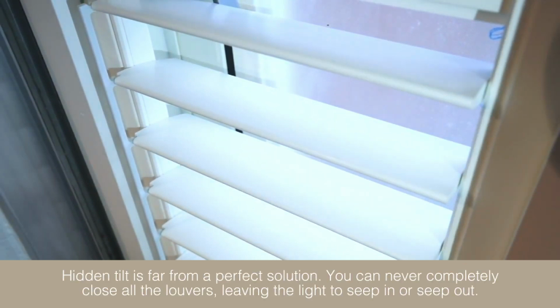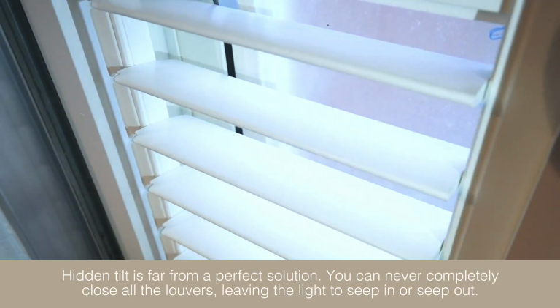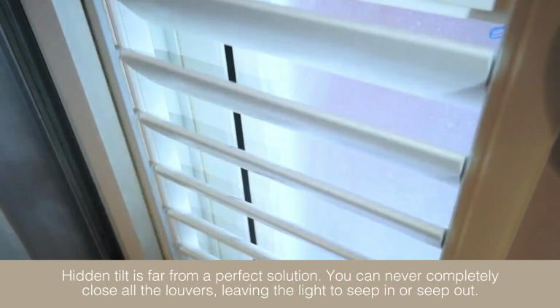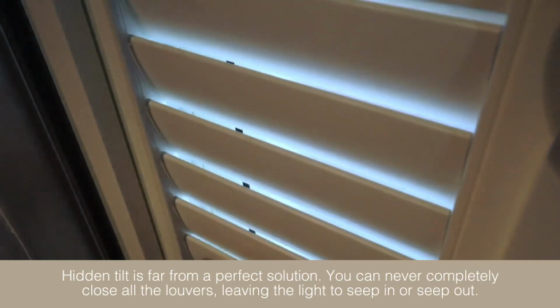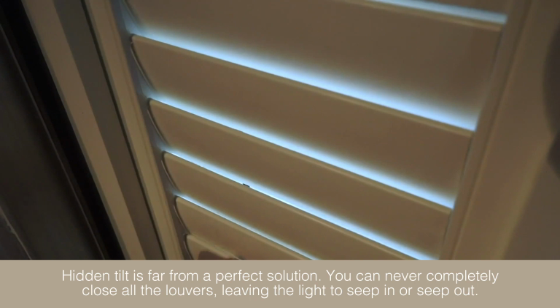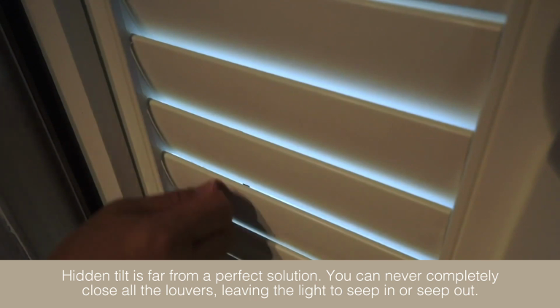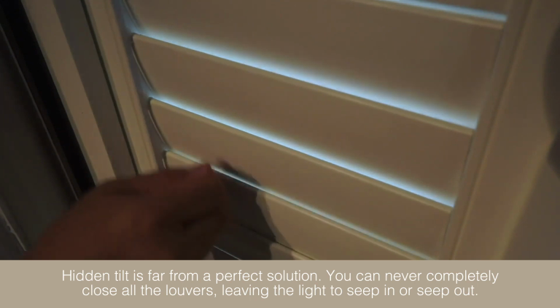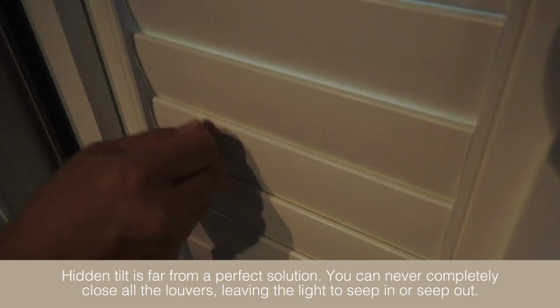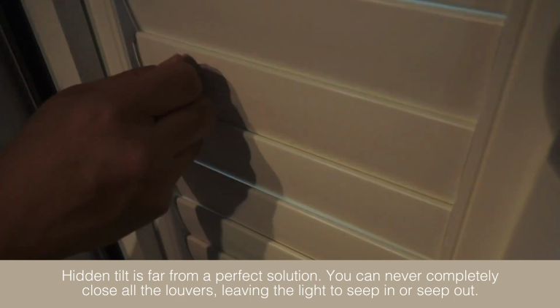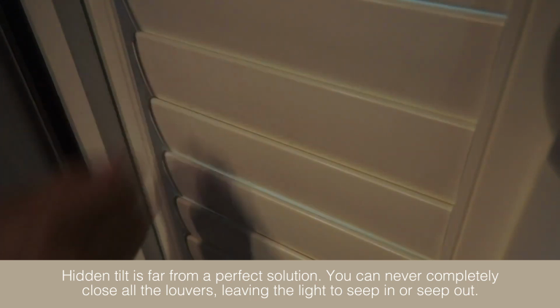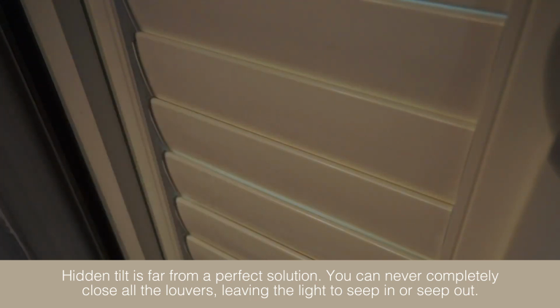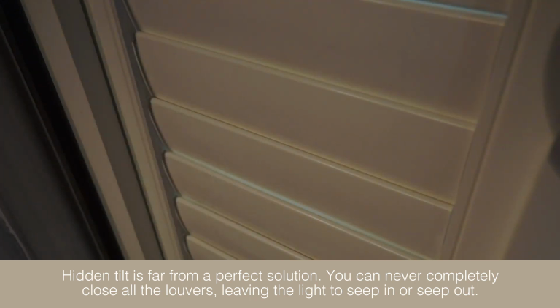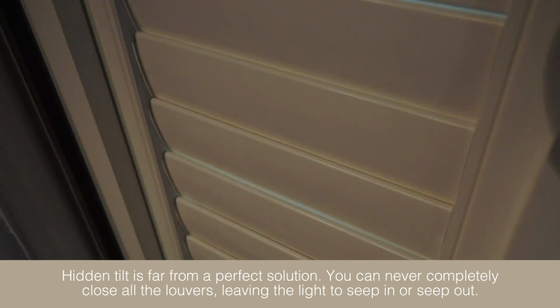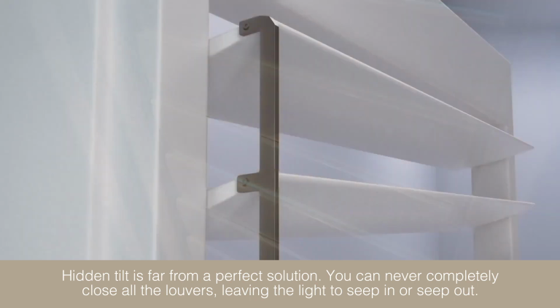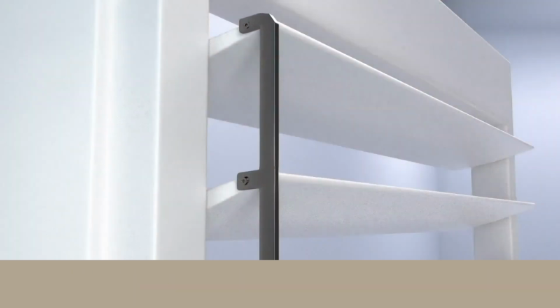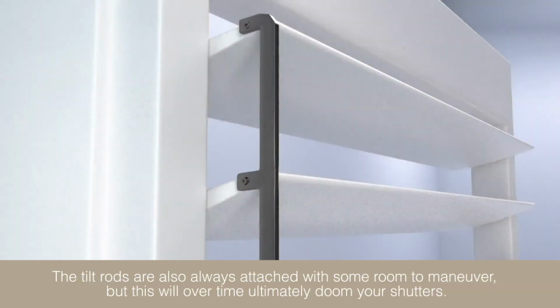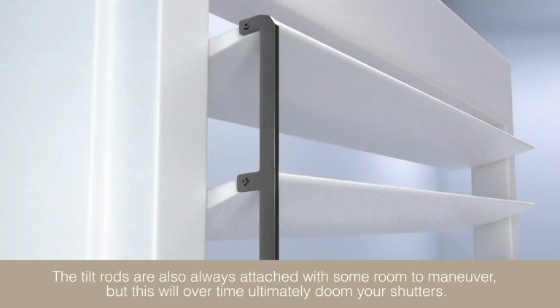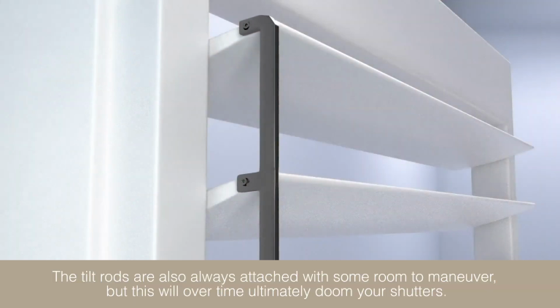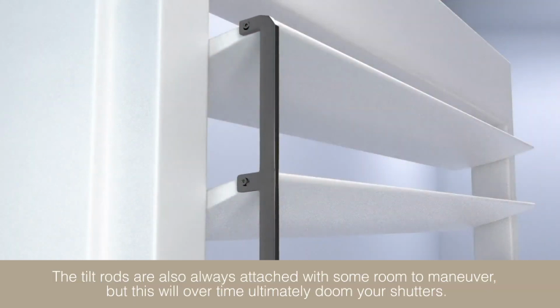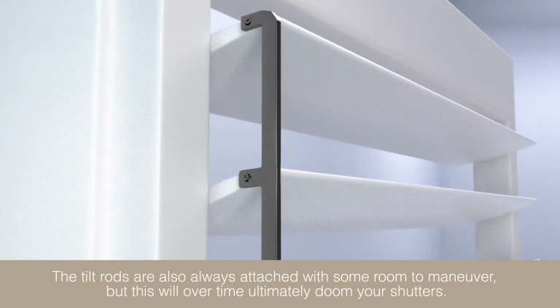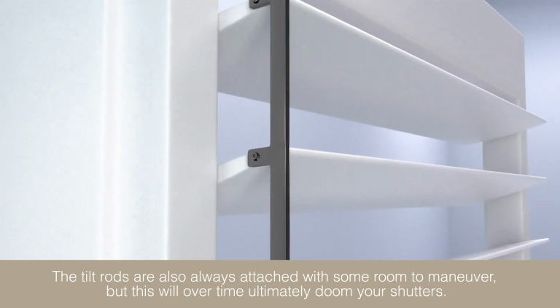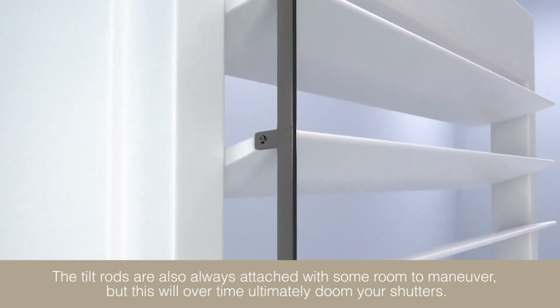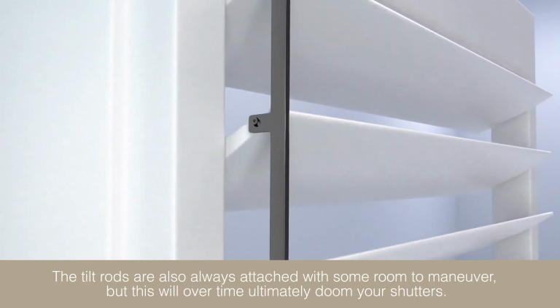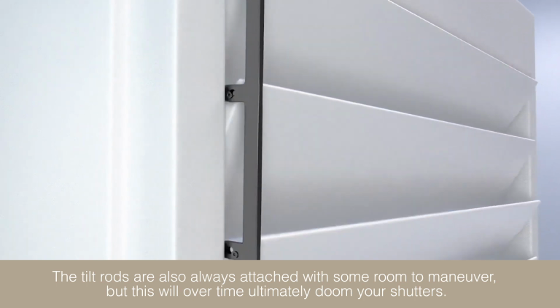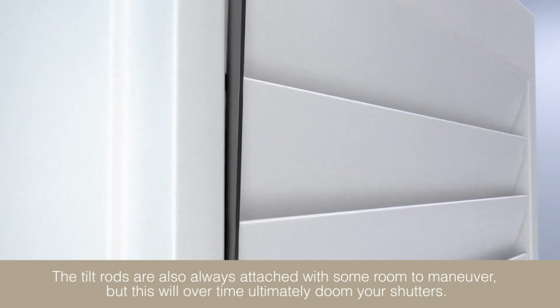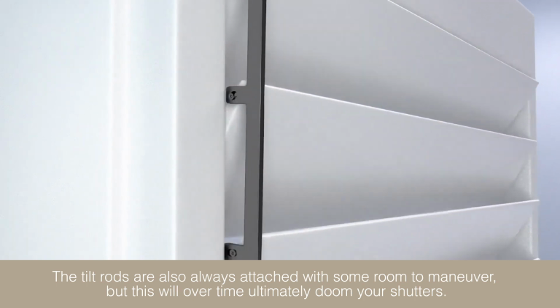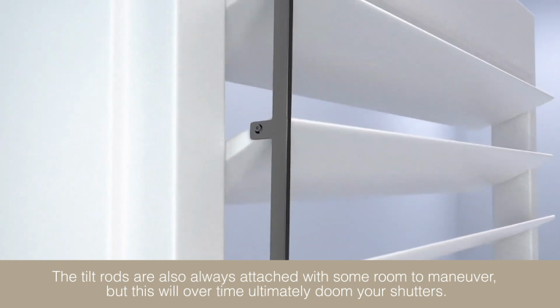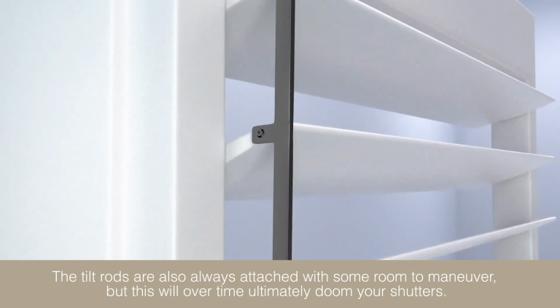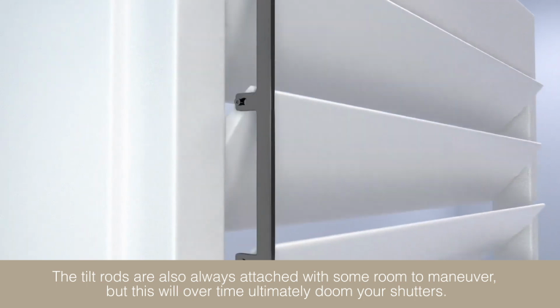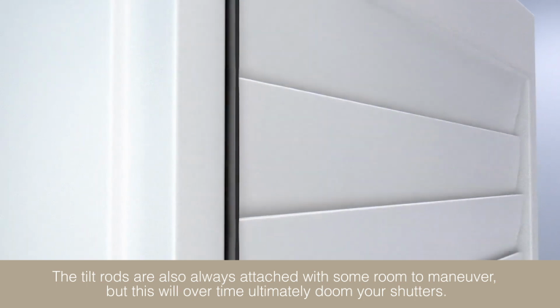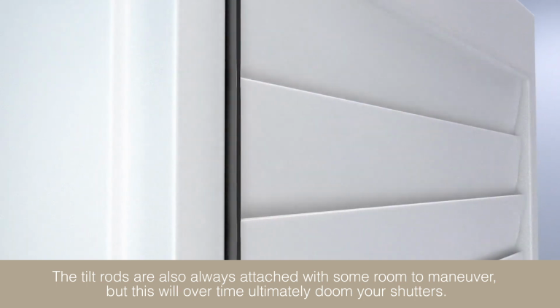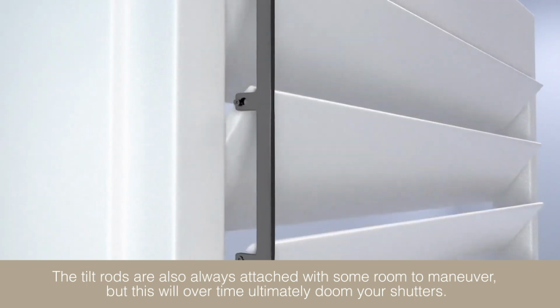You can never completely close all the louvers, leaving the light to seep in or seep out. The tilt rods are also always attached with some room to maneuver, but this will over time ultimately doom your shutters.